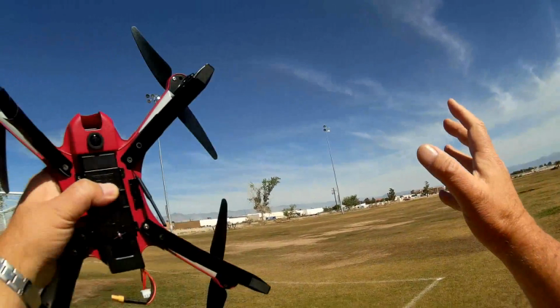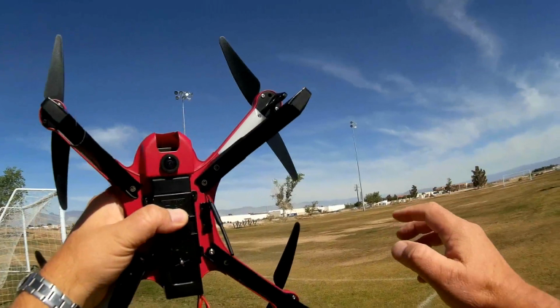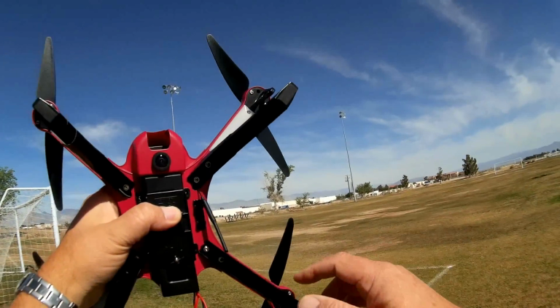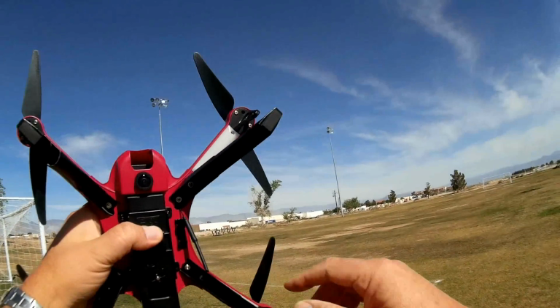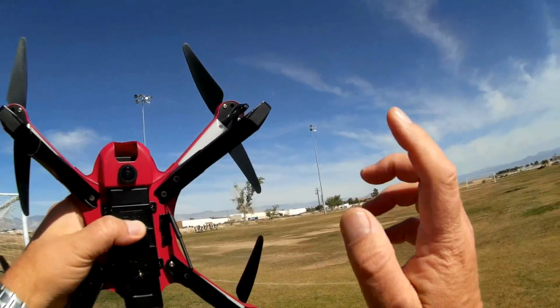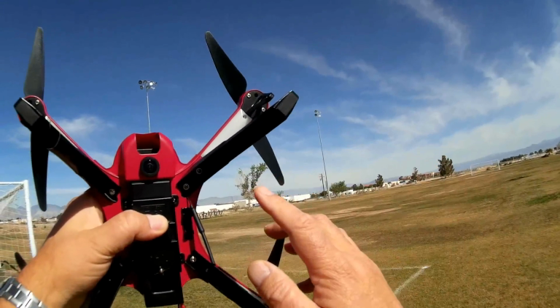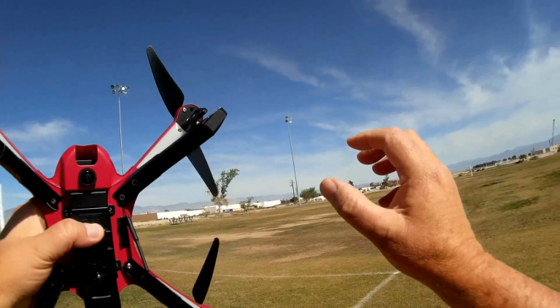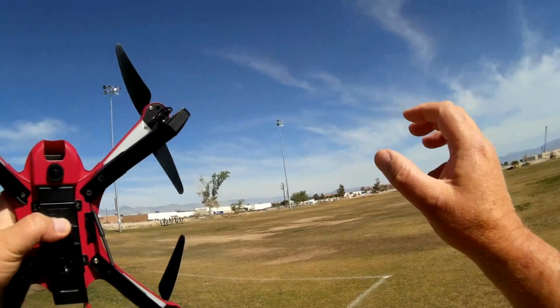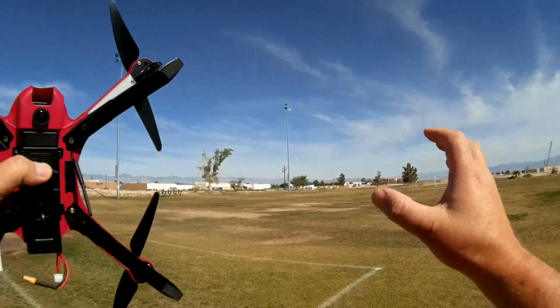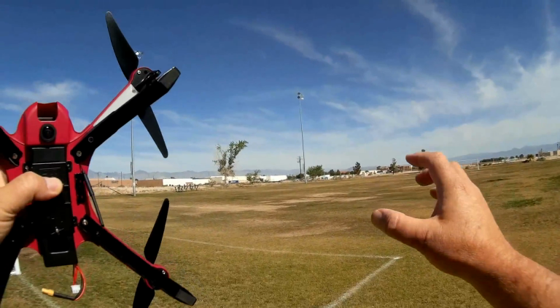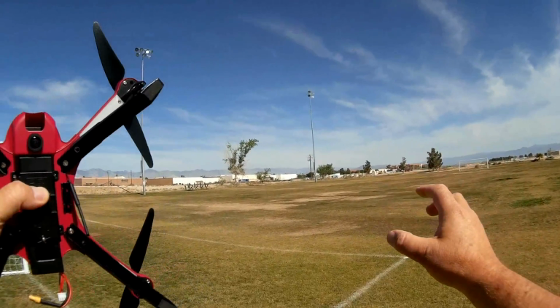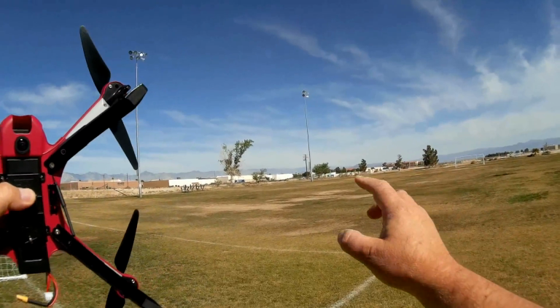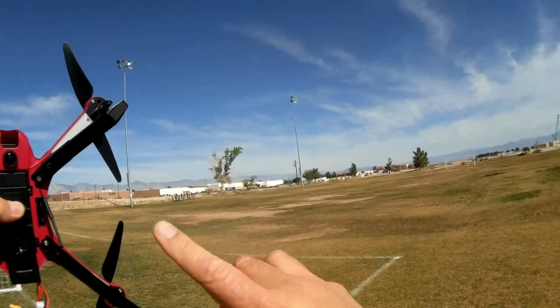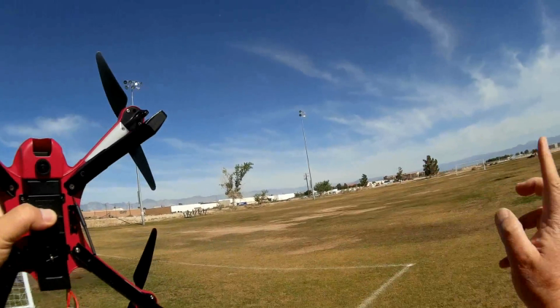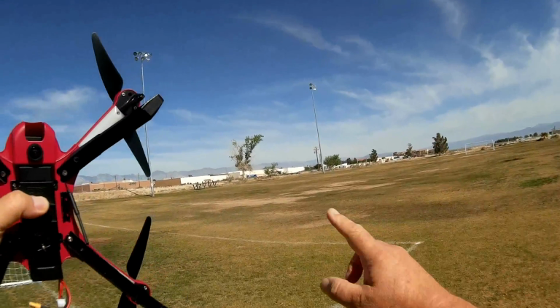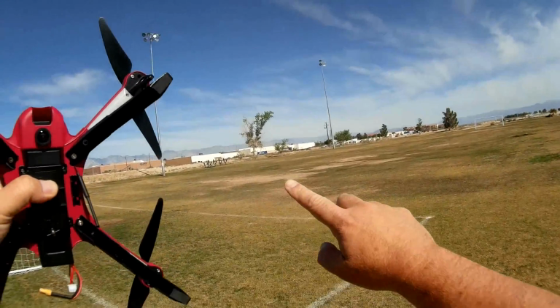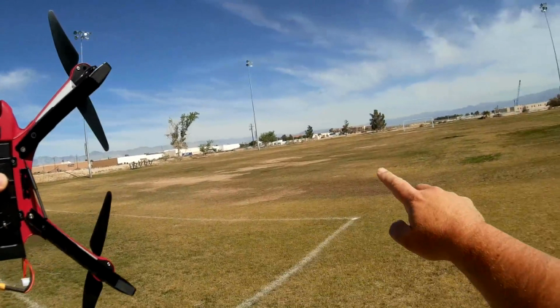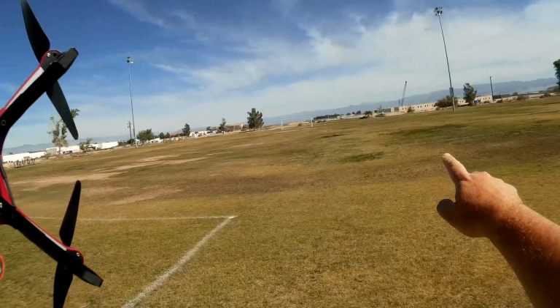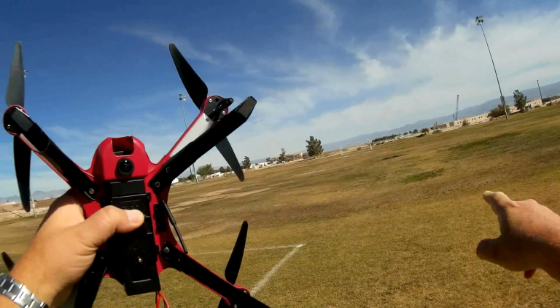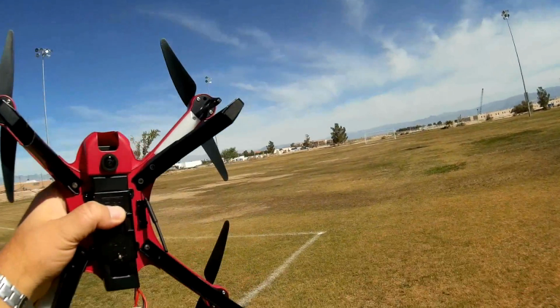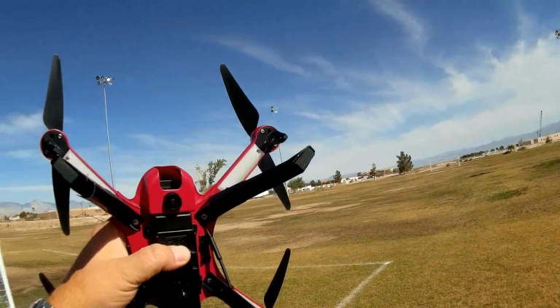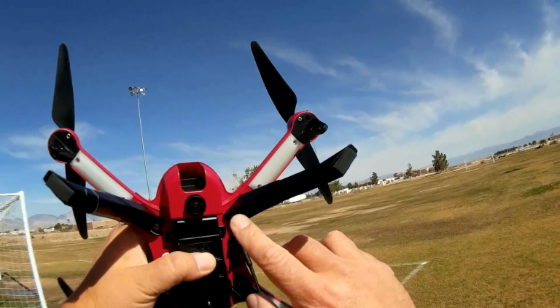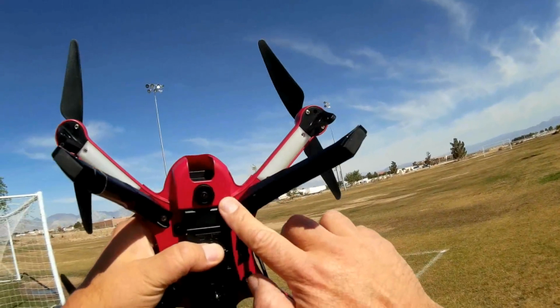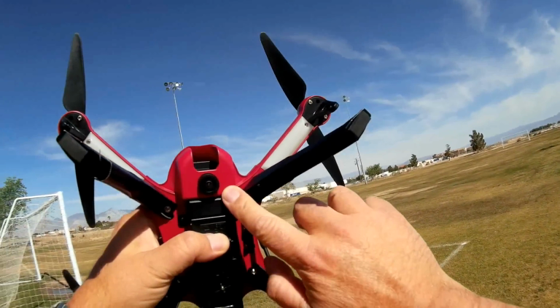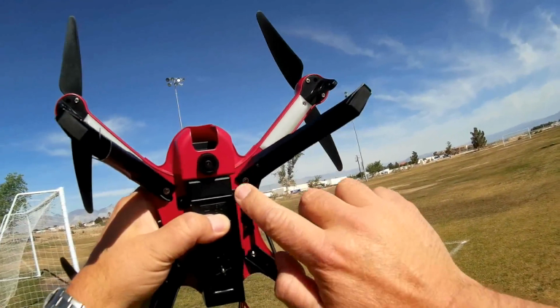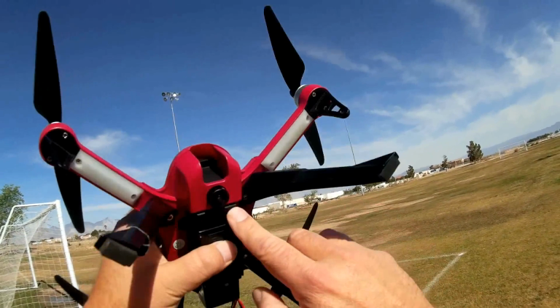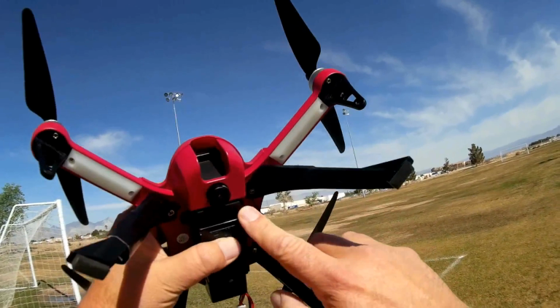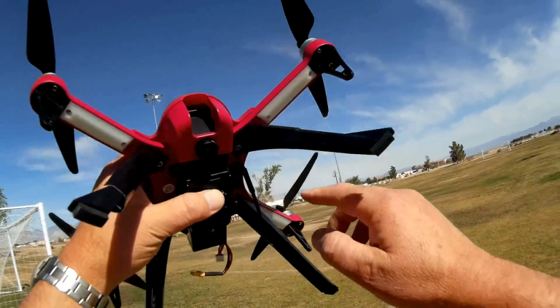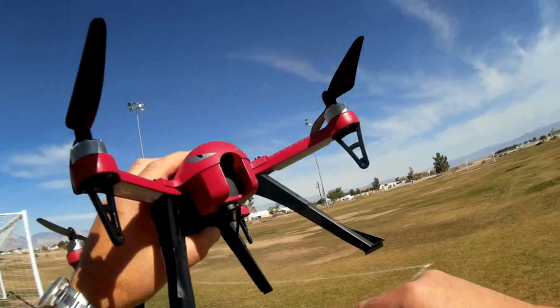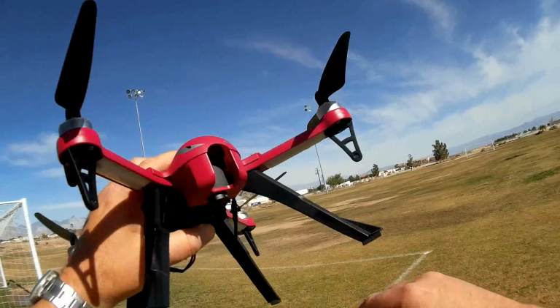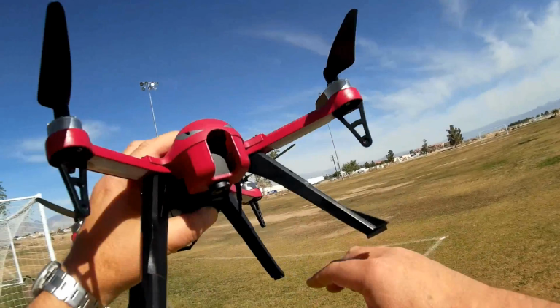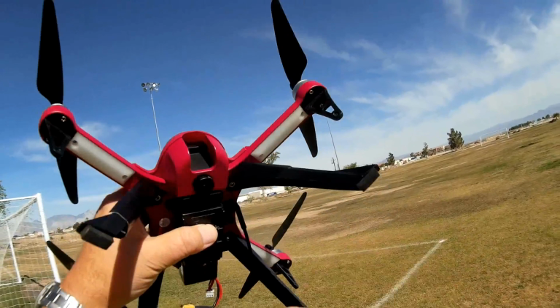That image would be distorted, but if you use software, you could actually undistort that image and get real-time 360-degree capability of panning and zooming. And that's what's incorporated in this new camera for the Bugs 3, the MJX Bugs 3.